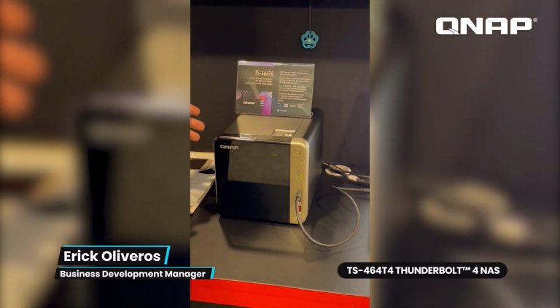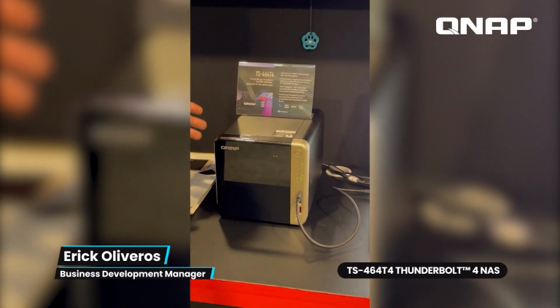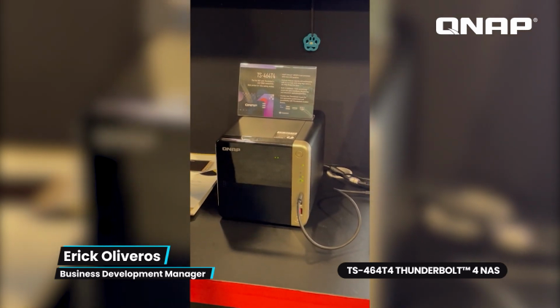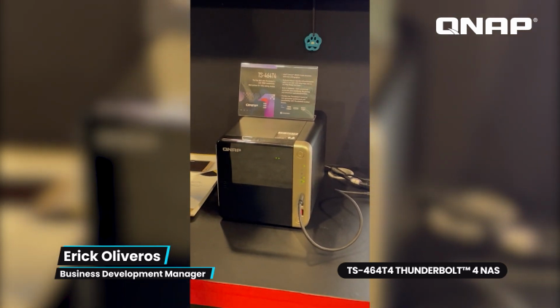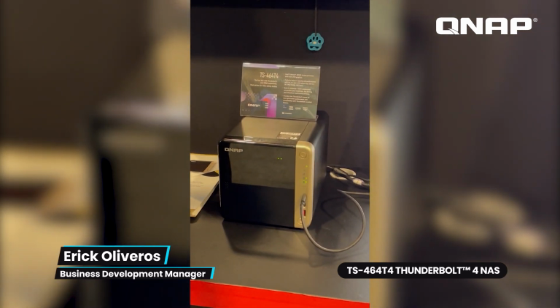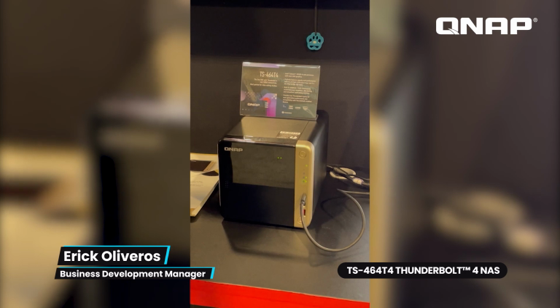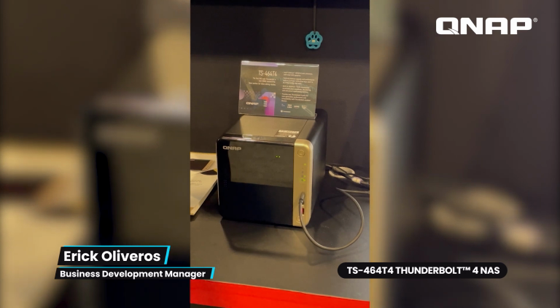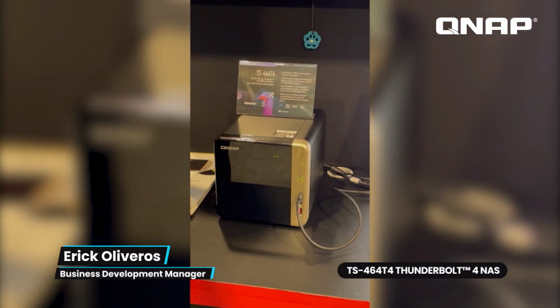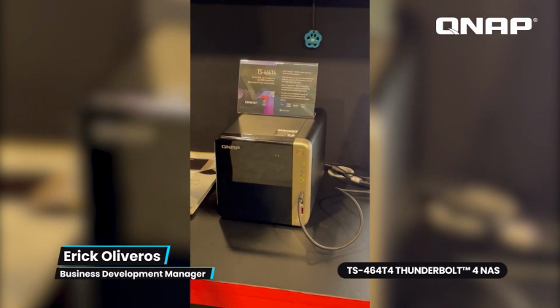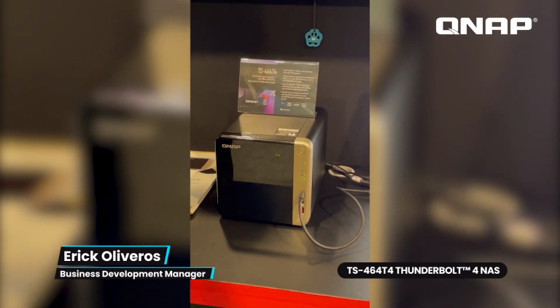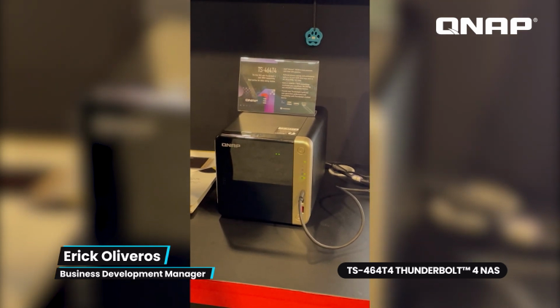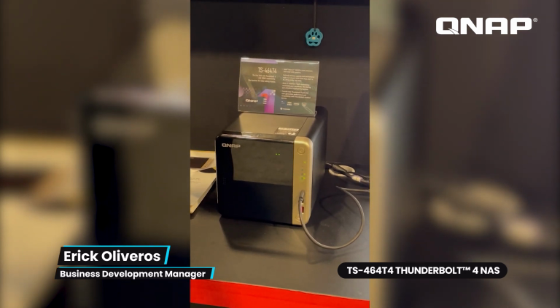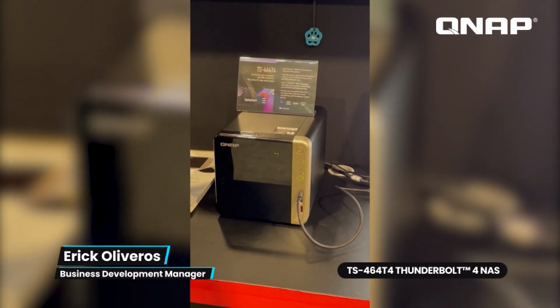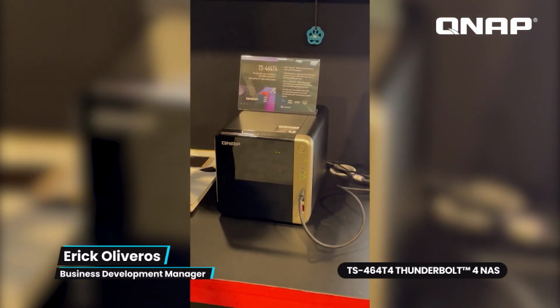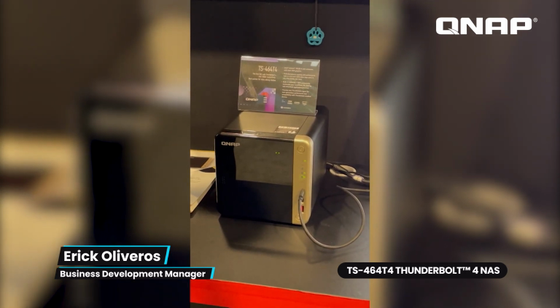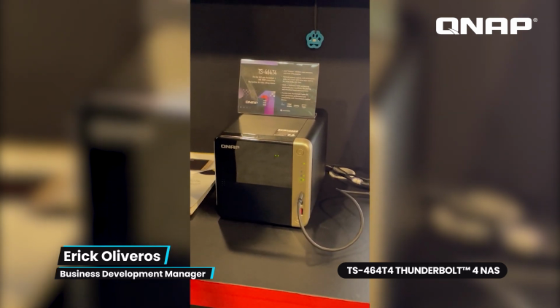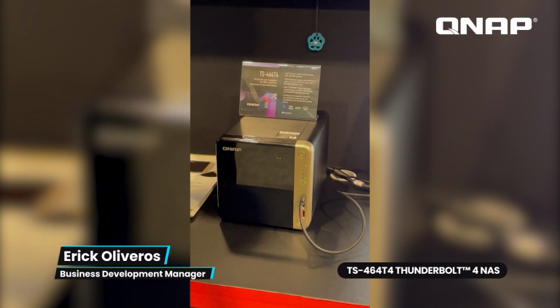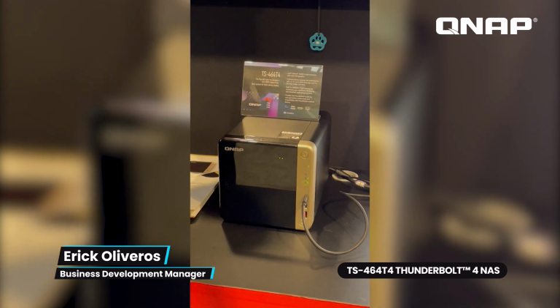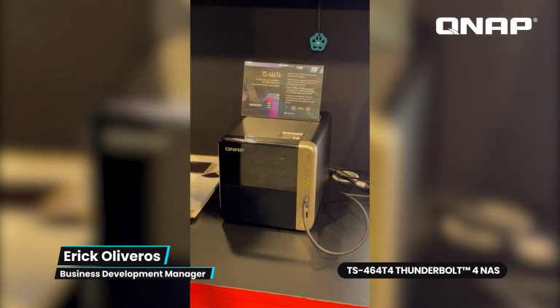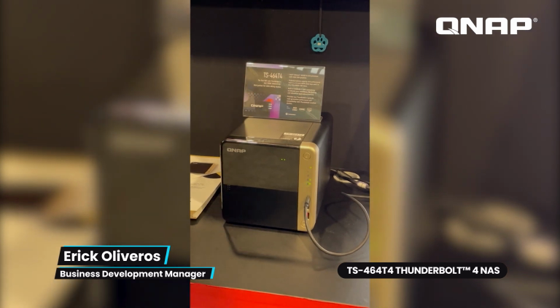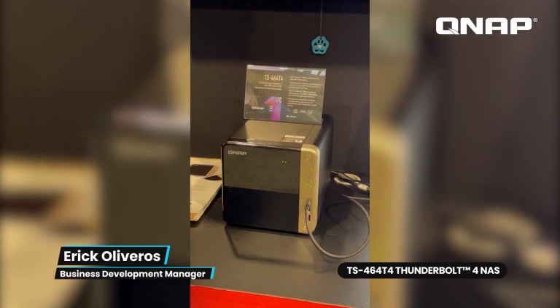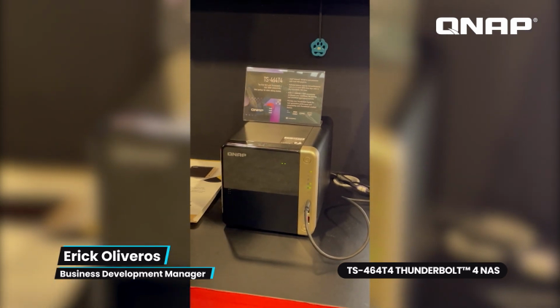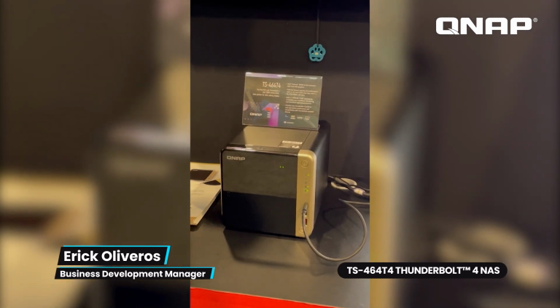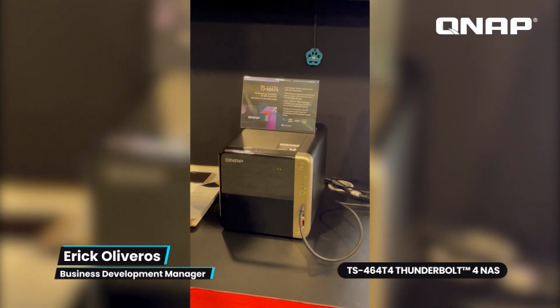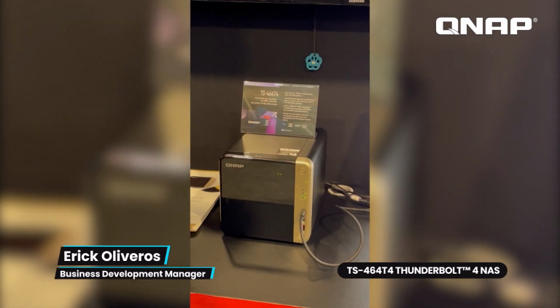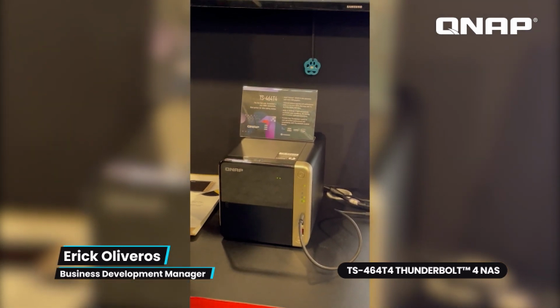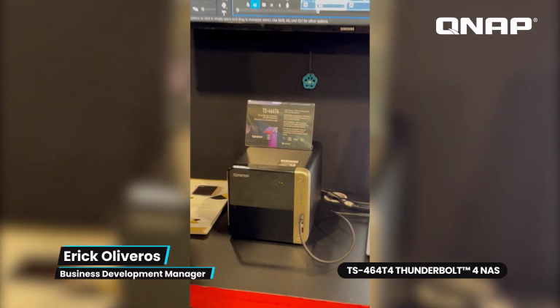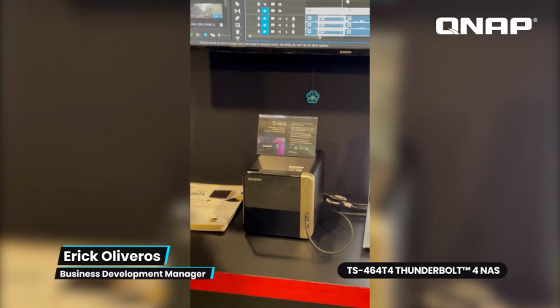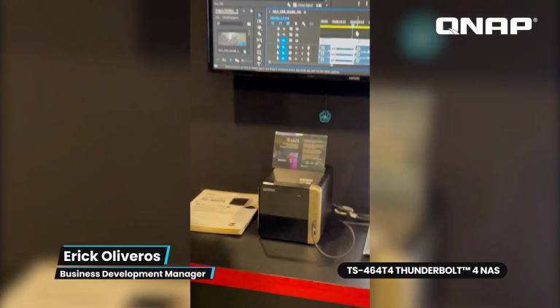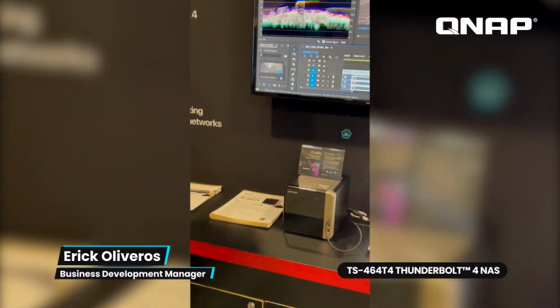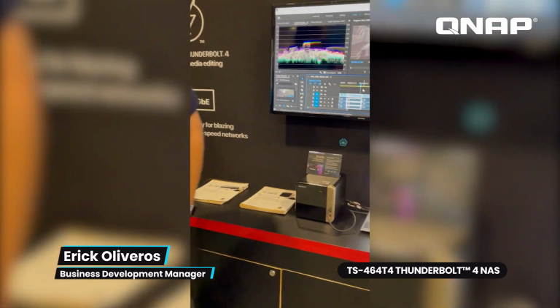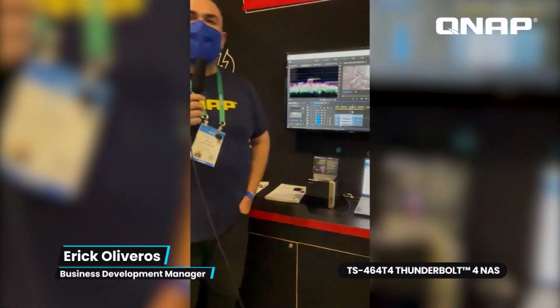This is great for collaborative workflows and video editing. You have multiple users that can connect, upload and download data, and do video editing. This is our TS-464-T4, an industry-first — we're showcasing it for the first time here at CES 2022.